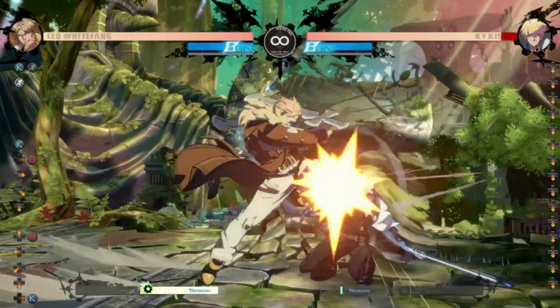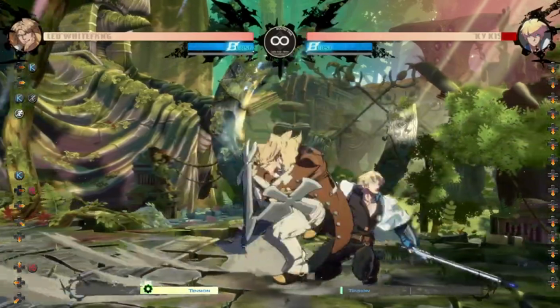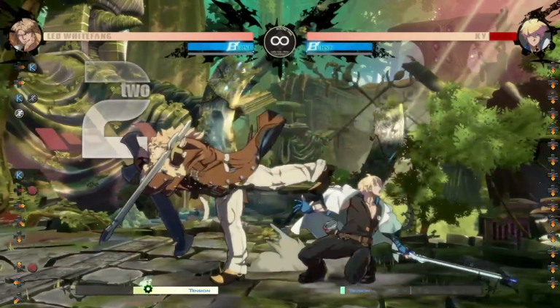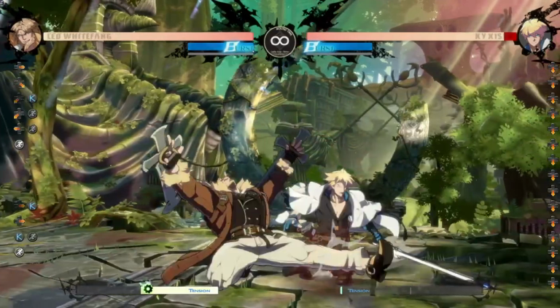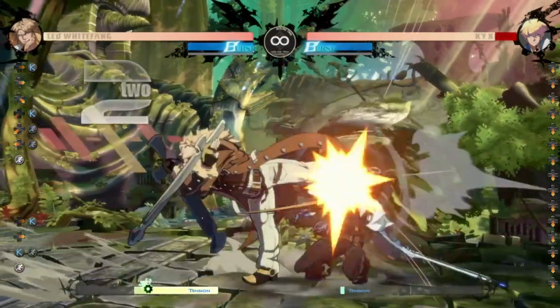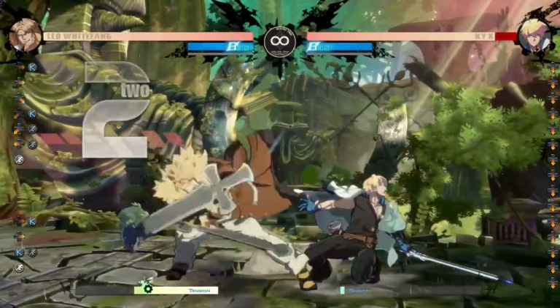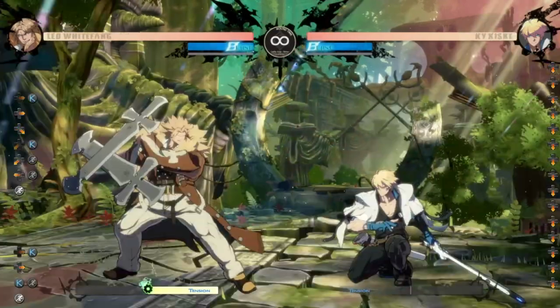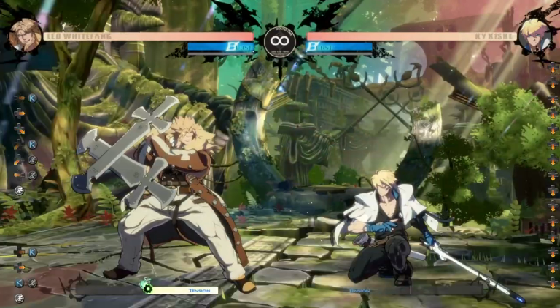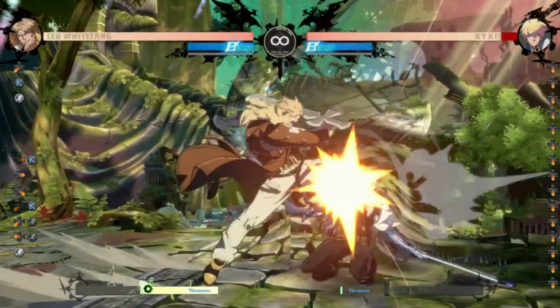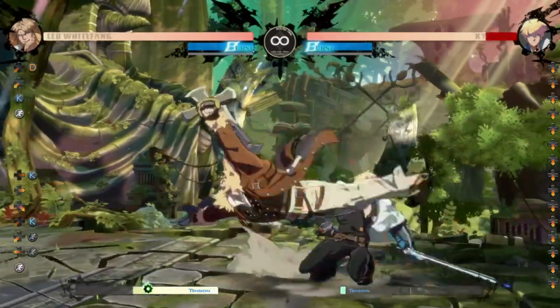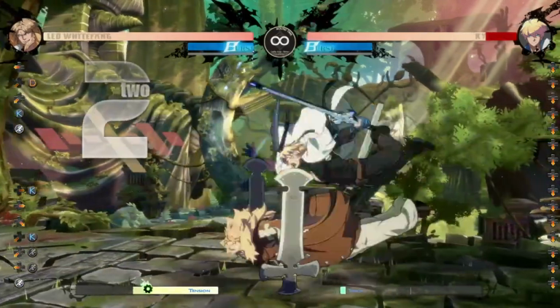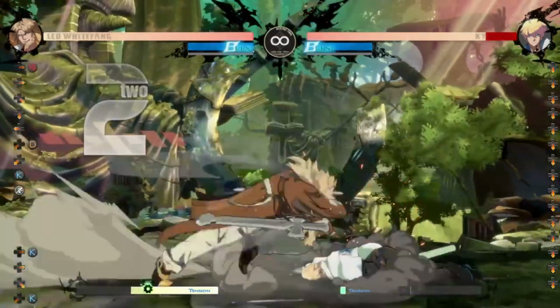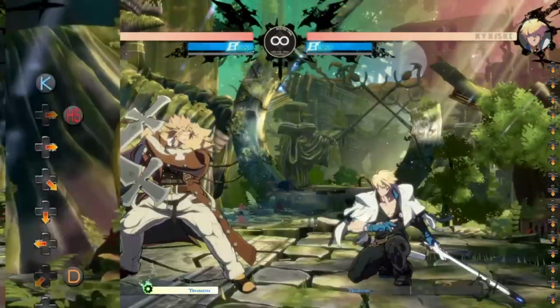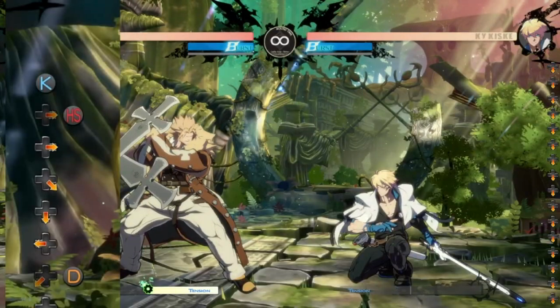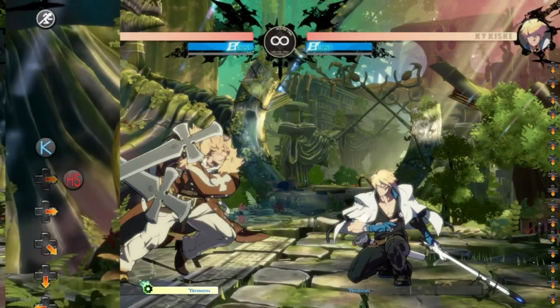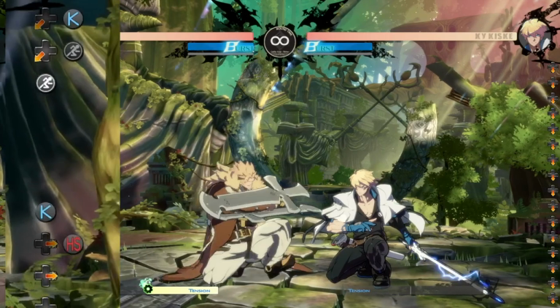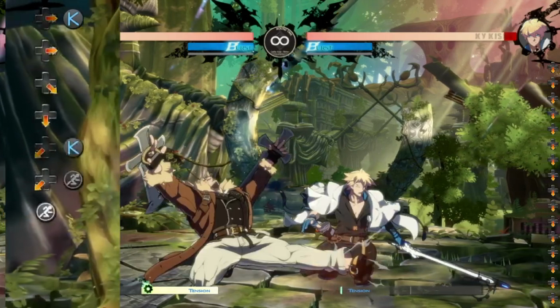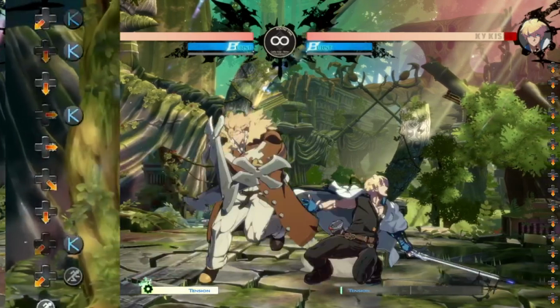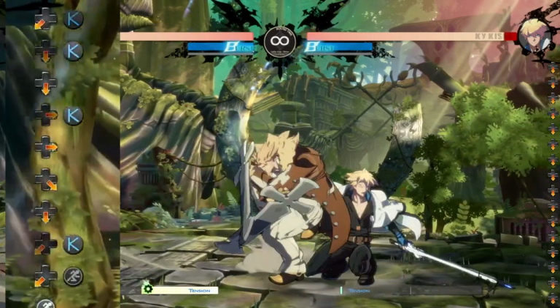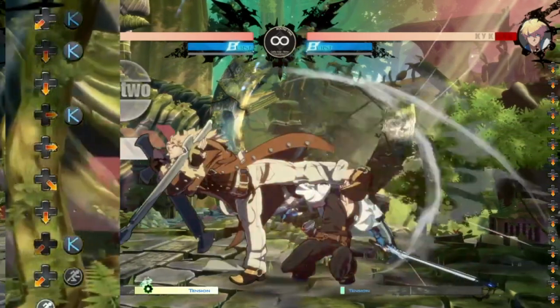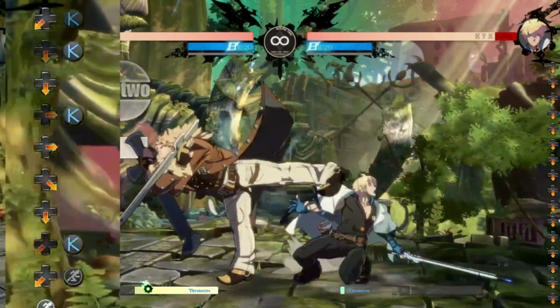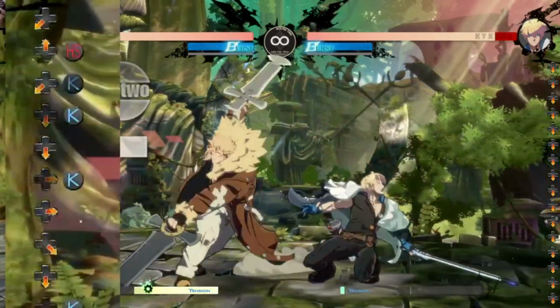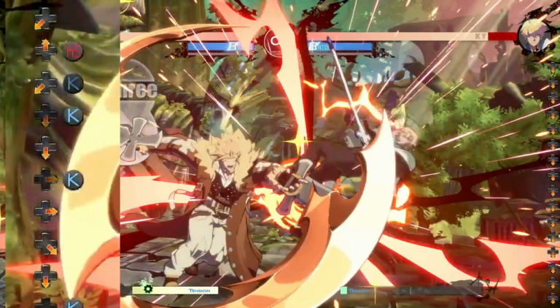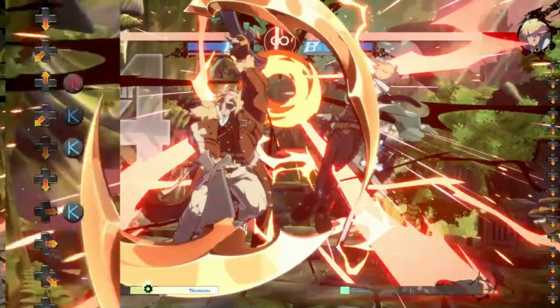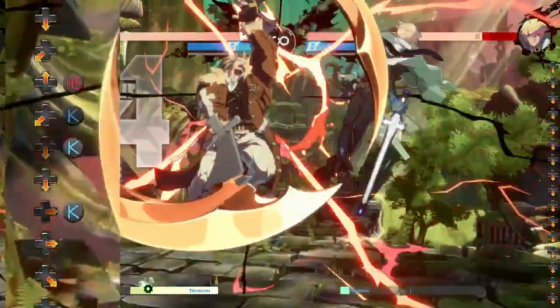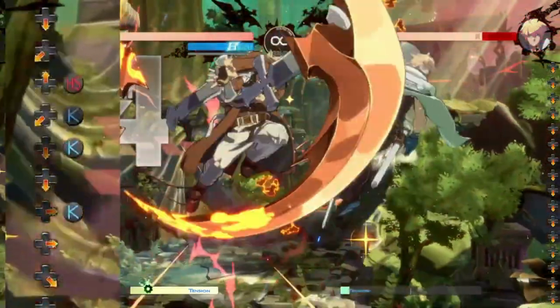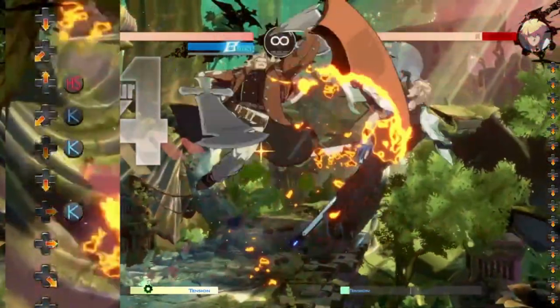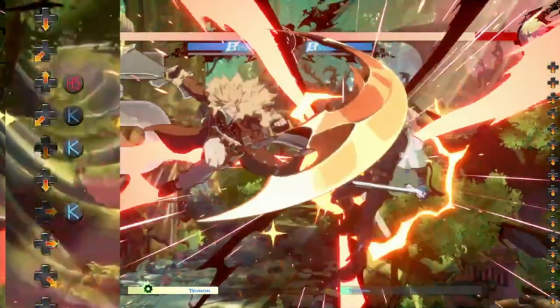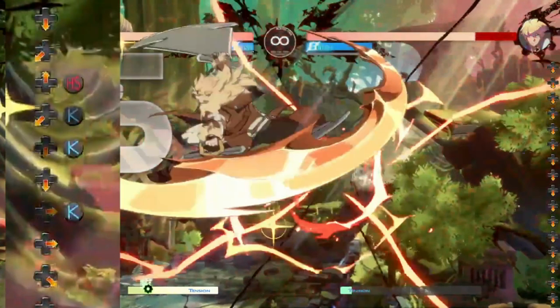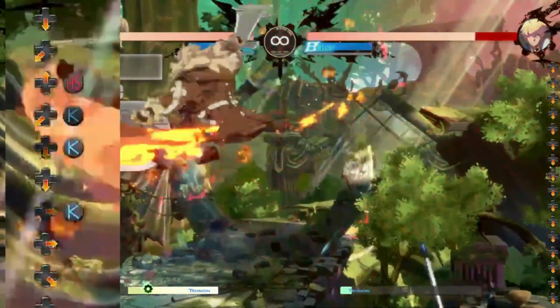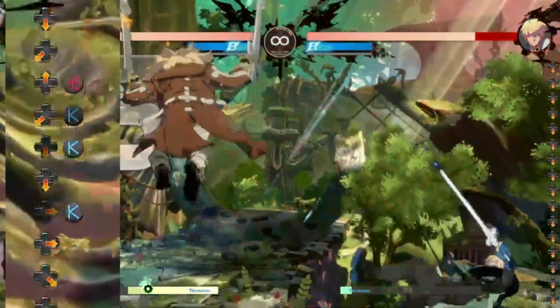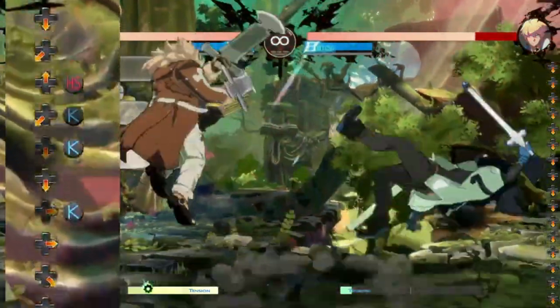Landing 5k and 2k are very safe ways to get stance, as they can combo into 2D. If you want to get even safer, buffer 6k and immediately hold down, so if it hits you can combo into heavy flash kick. That alone will help you a lot.